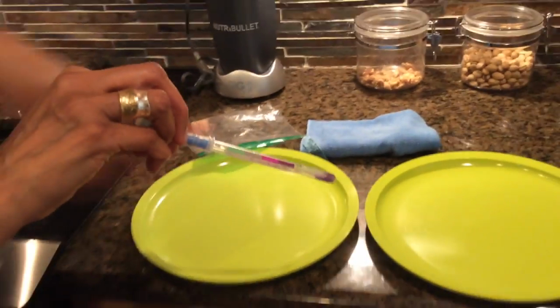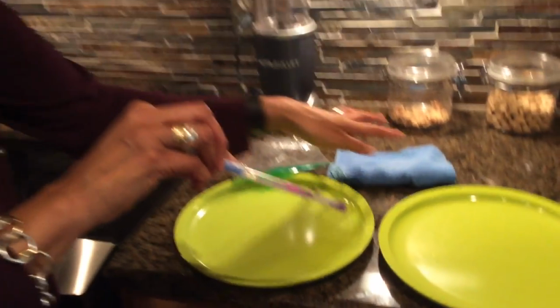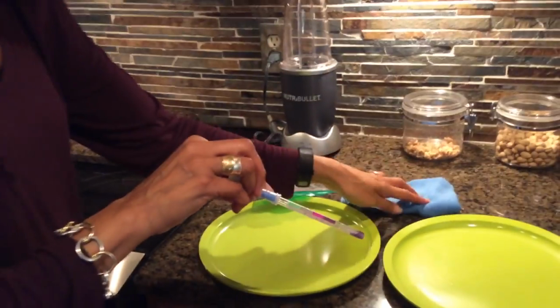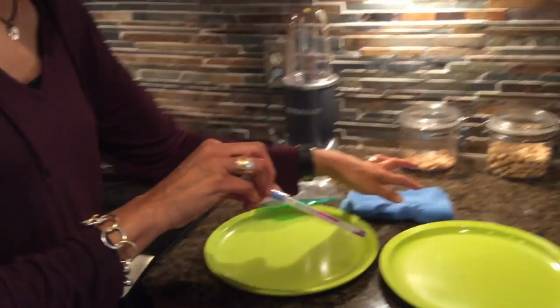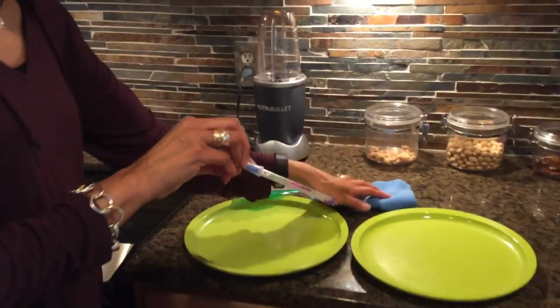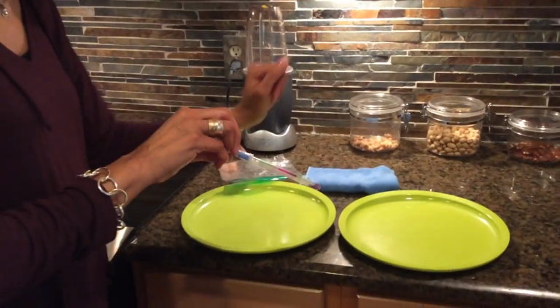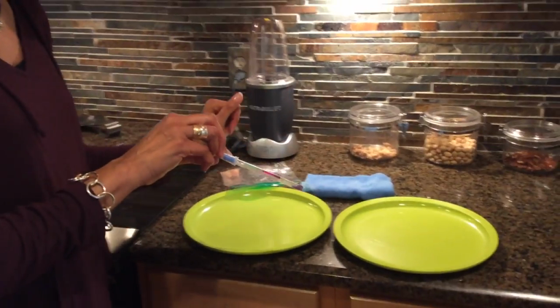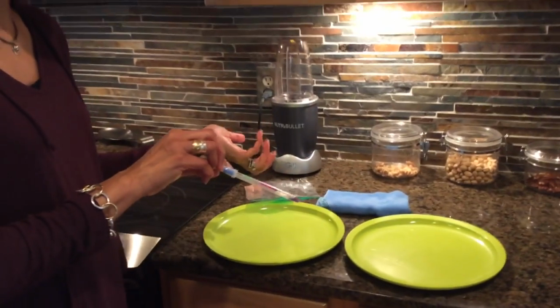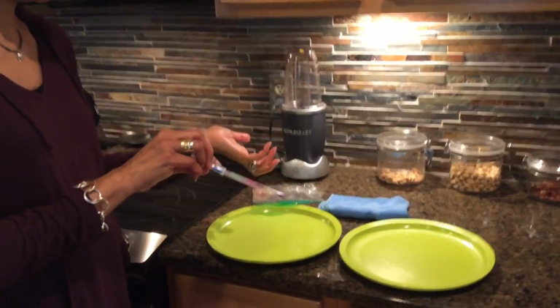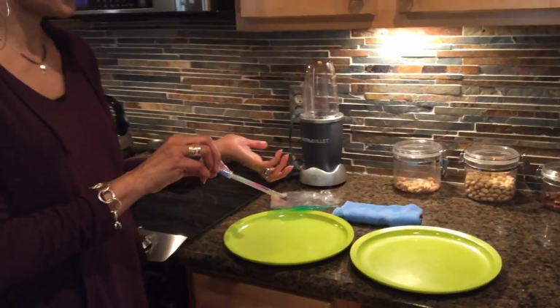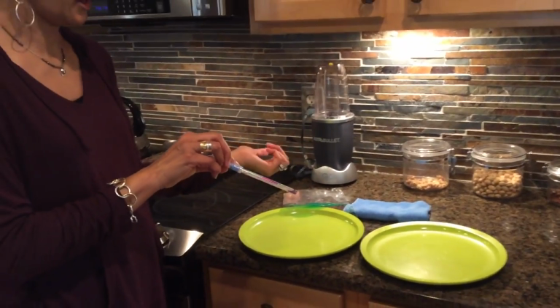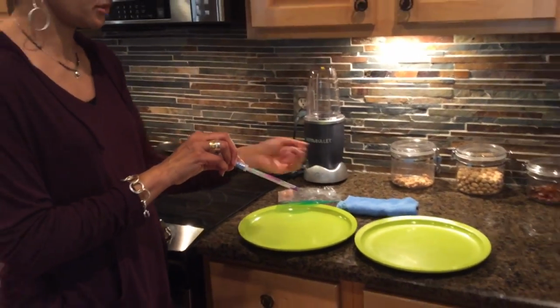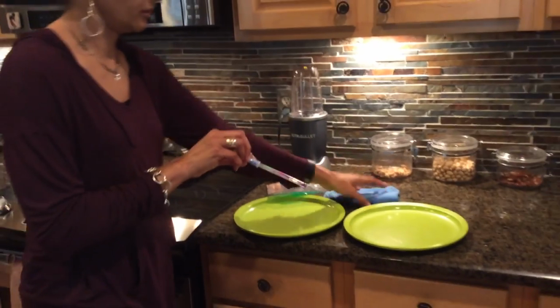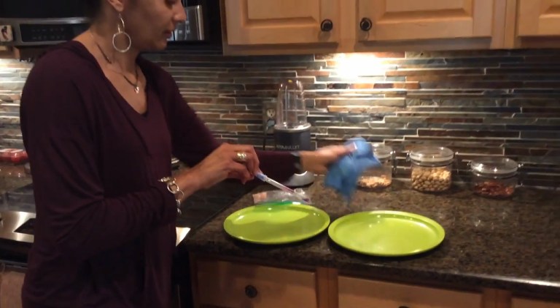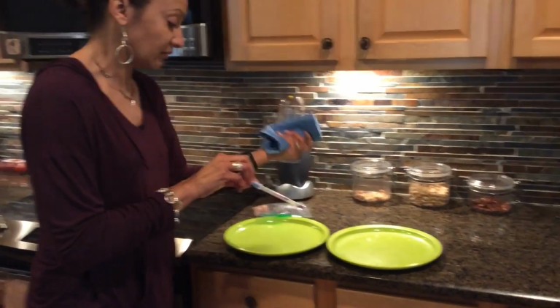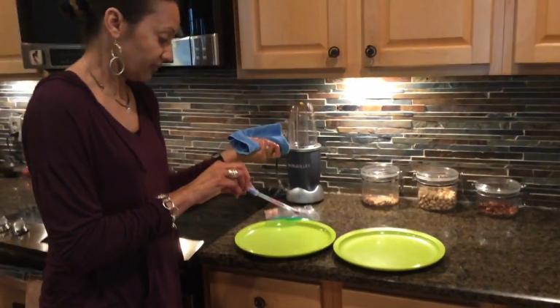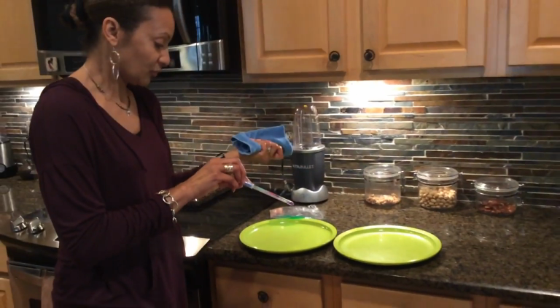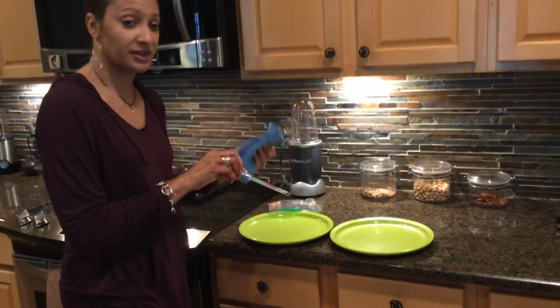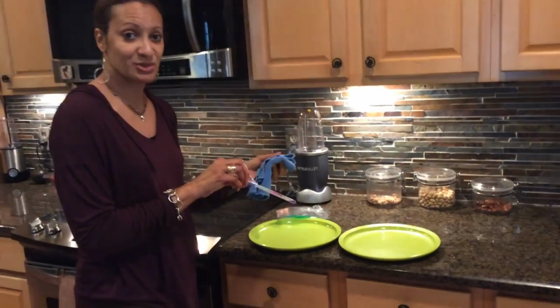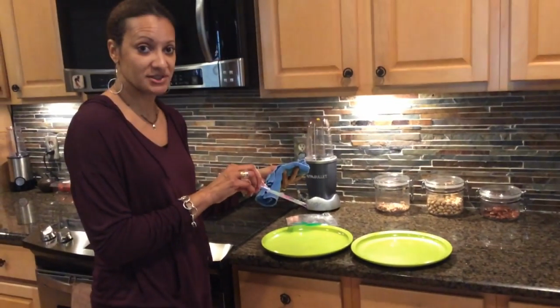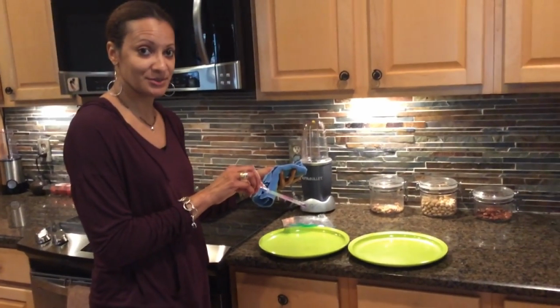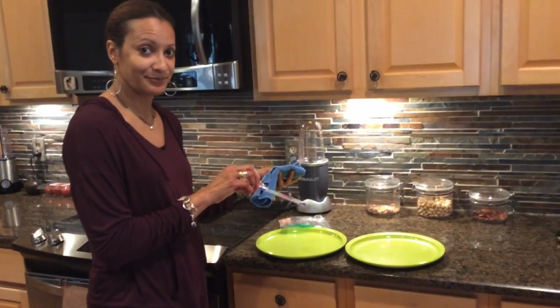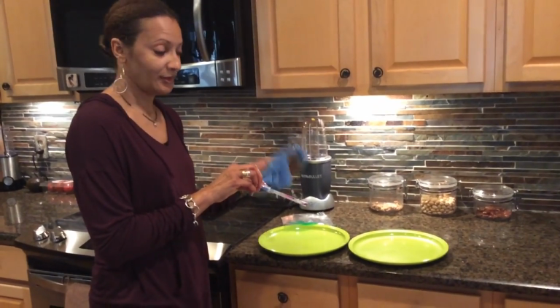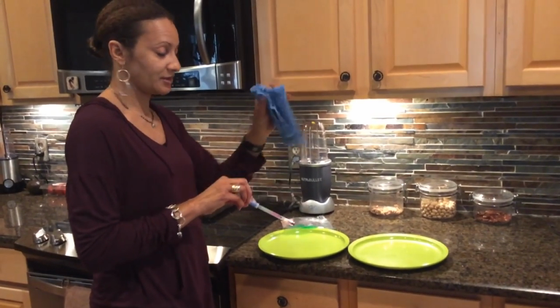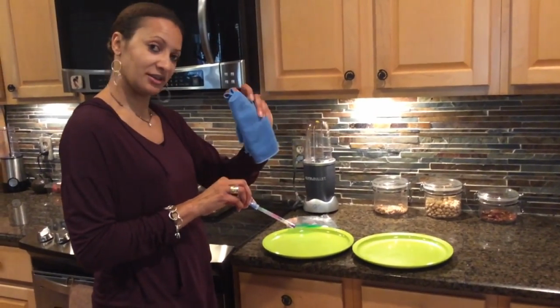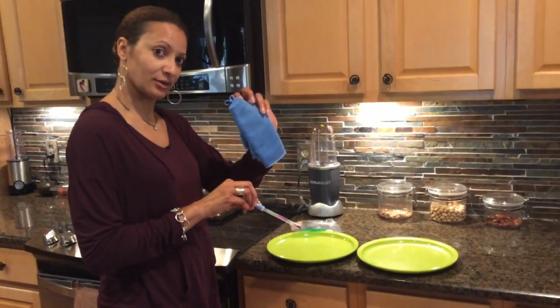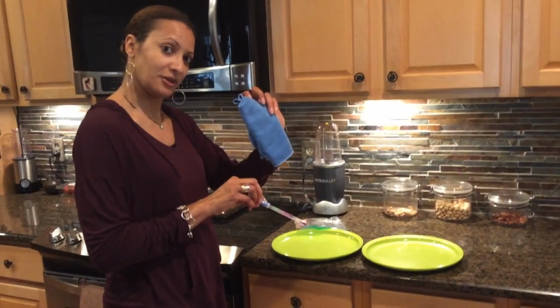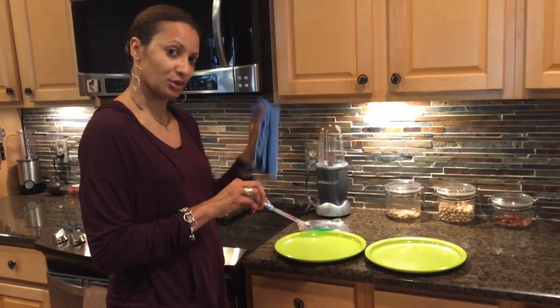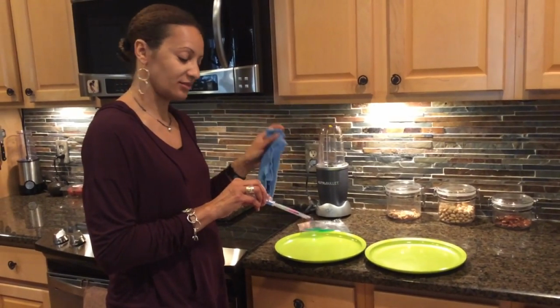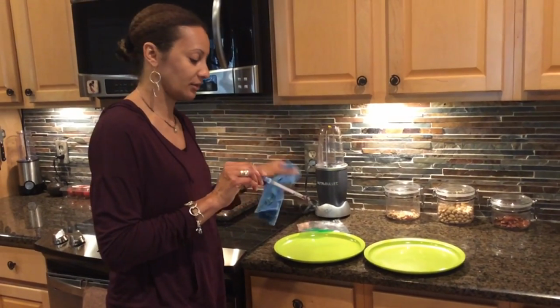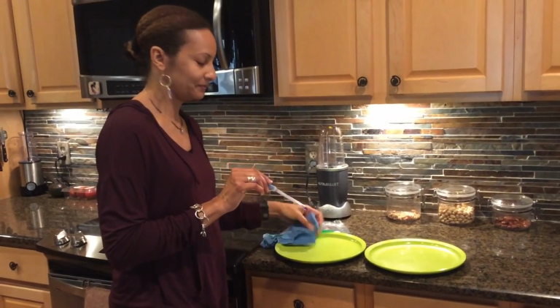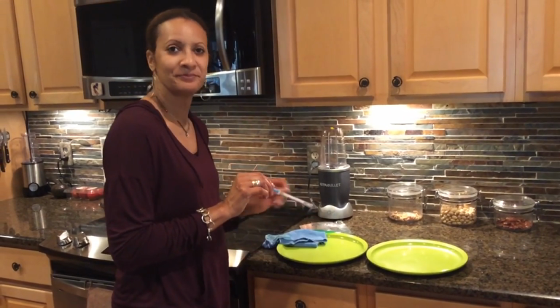So these cloths will clean up 99.9% of the bacteria and remove things from surfaces. This is the Norwex EnviroCloth.